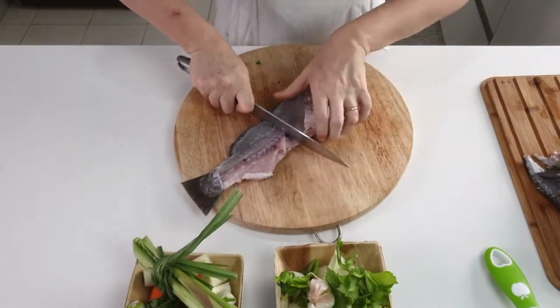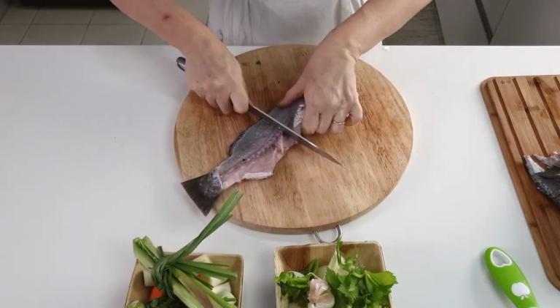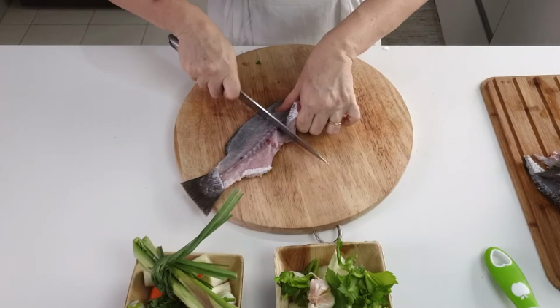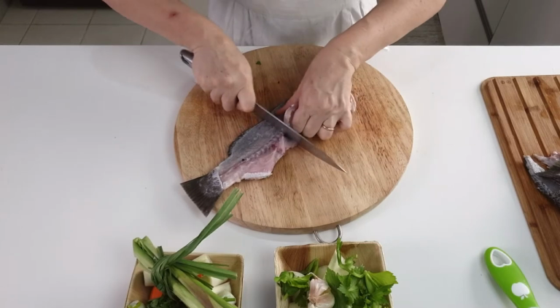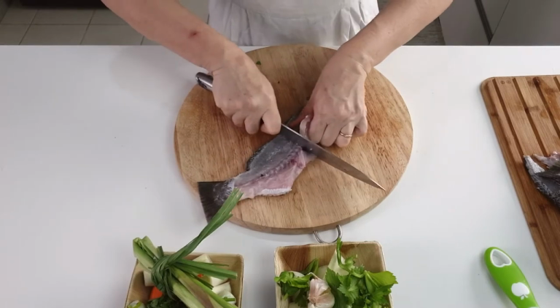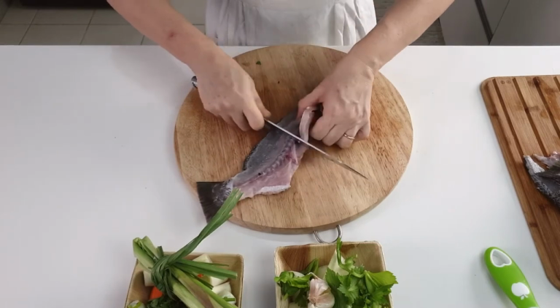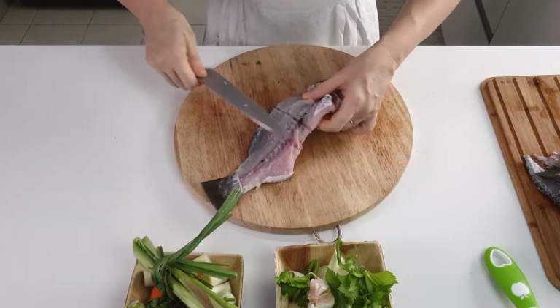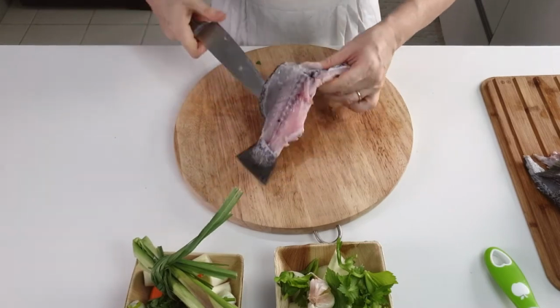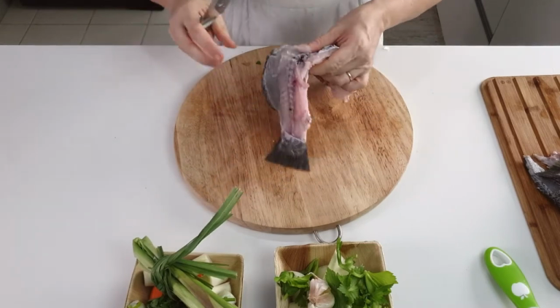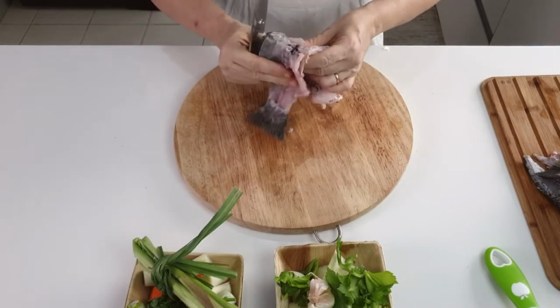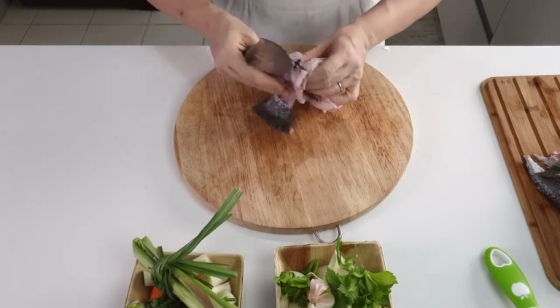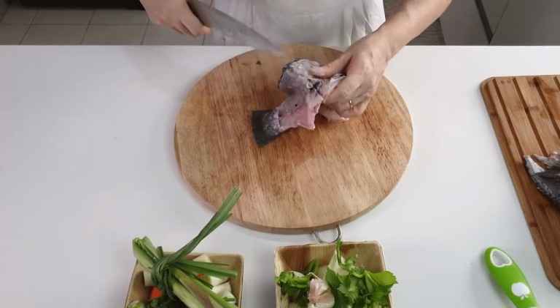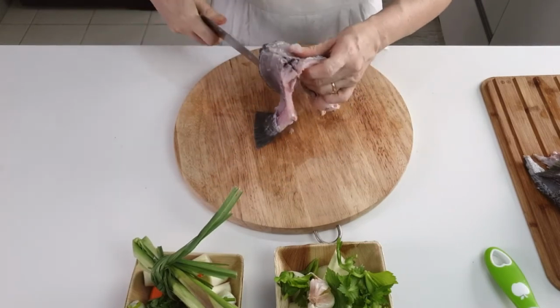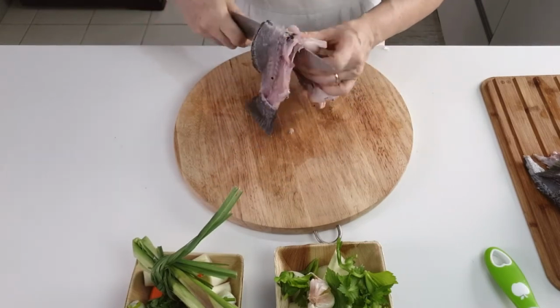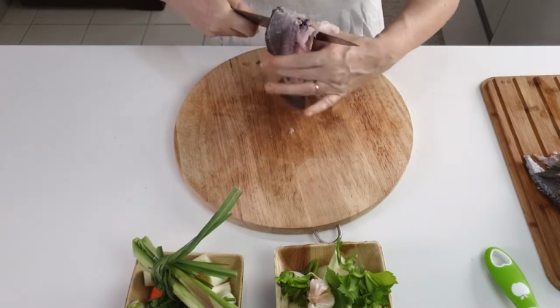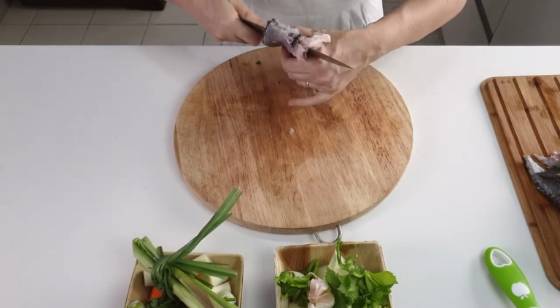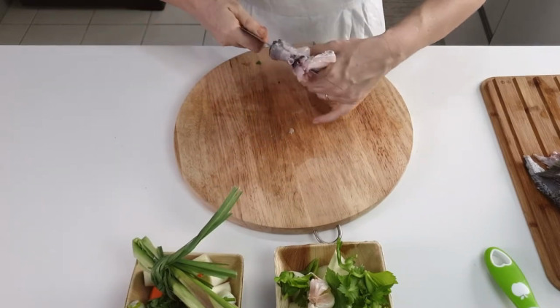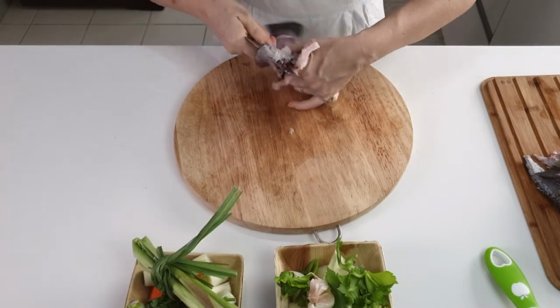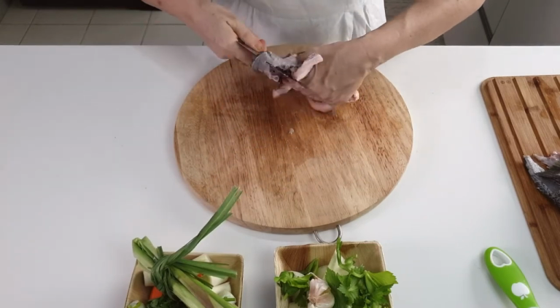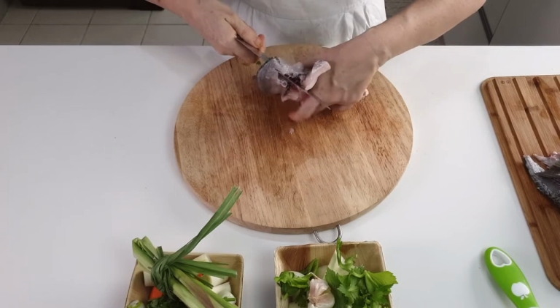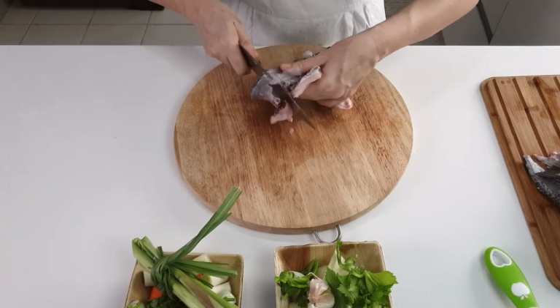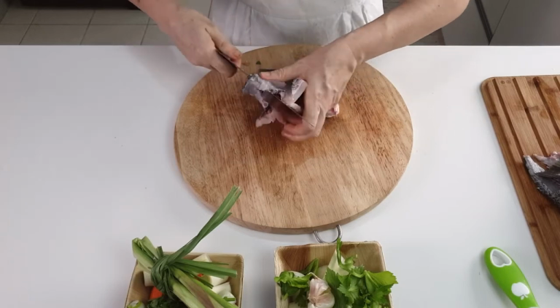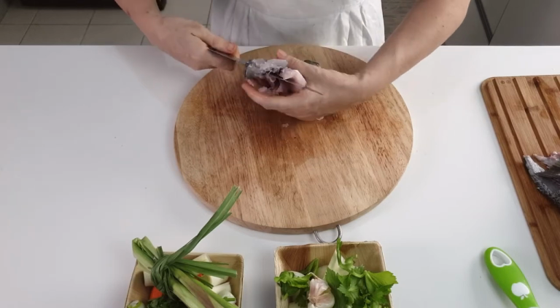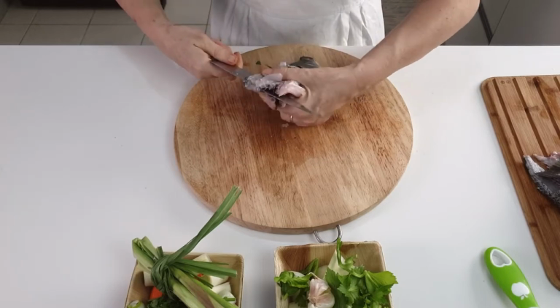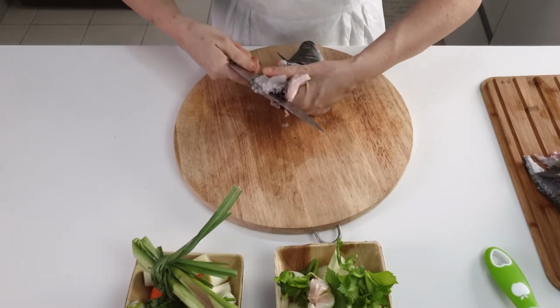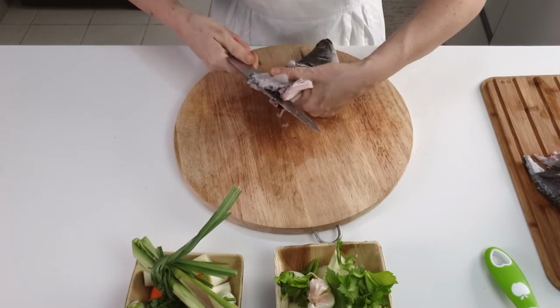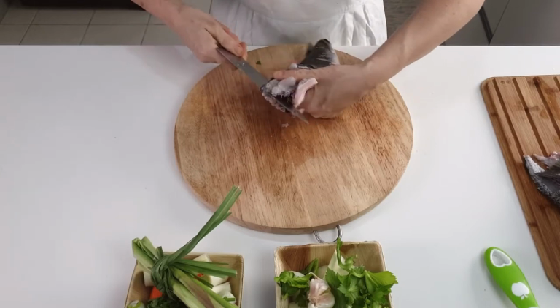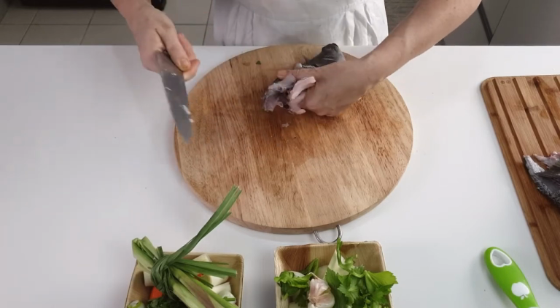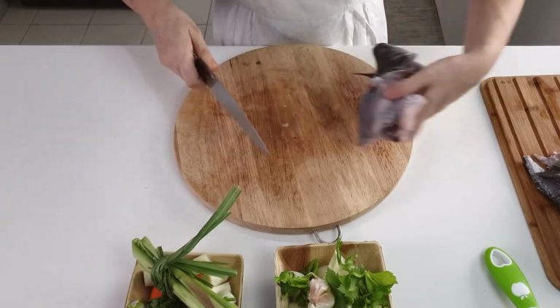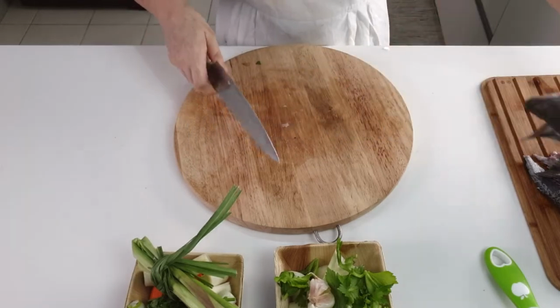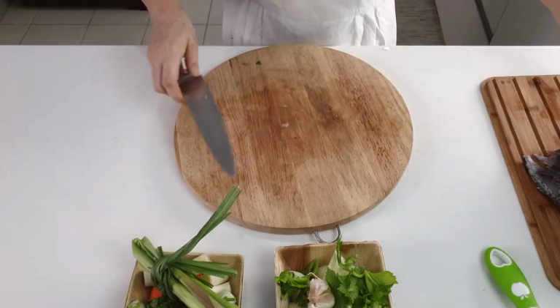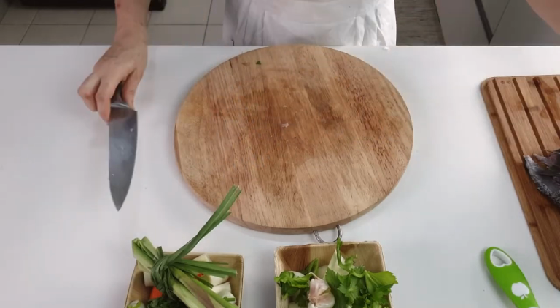Do not use salmon and tuna leftovers. Their flavor would be too strong, and it would spoil the result. For the tuna, there are rare exceptions — watch the video above for more details.